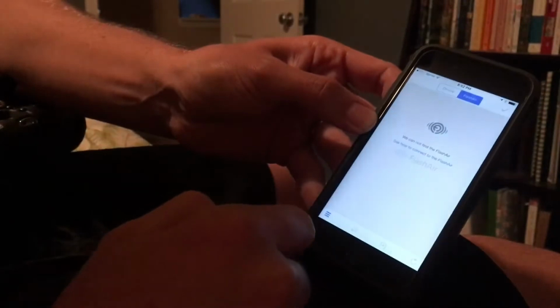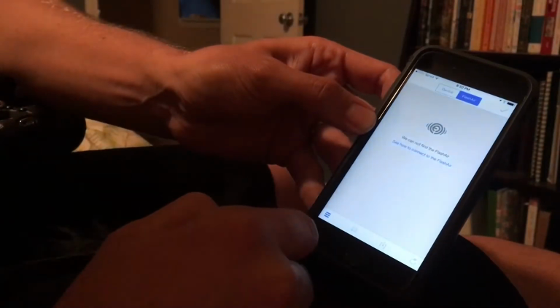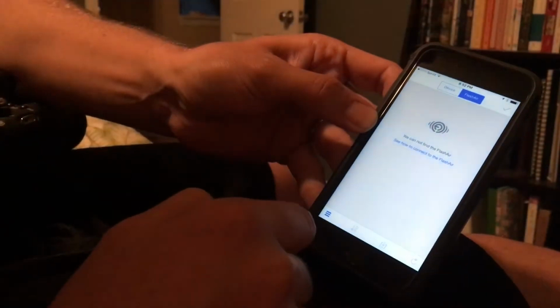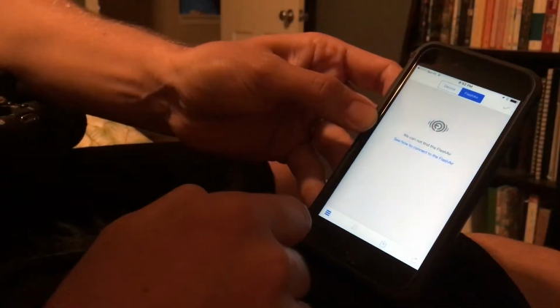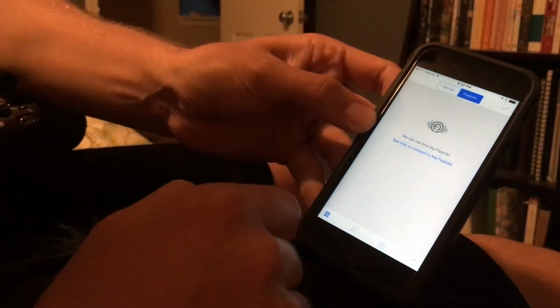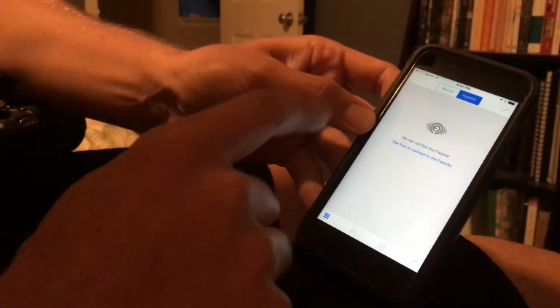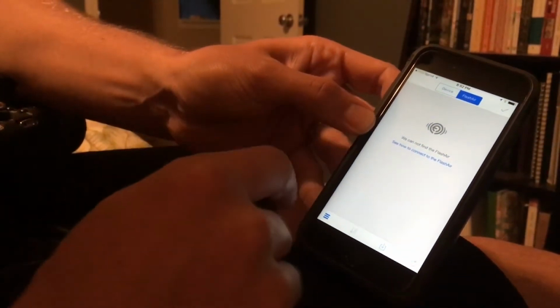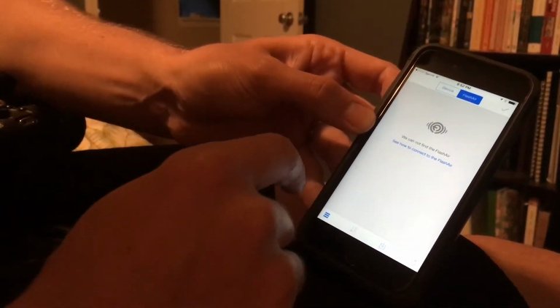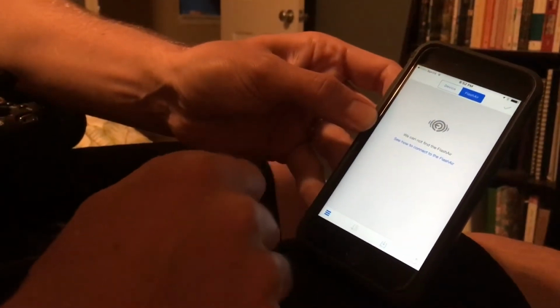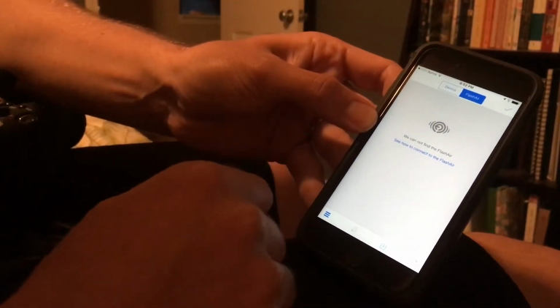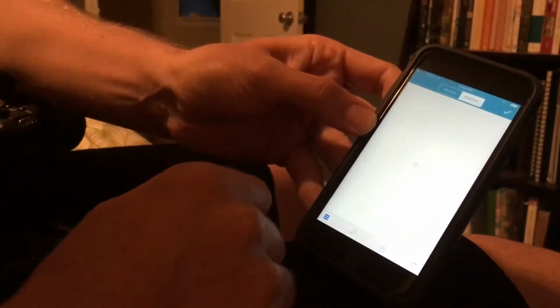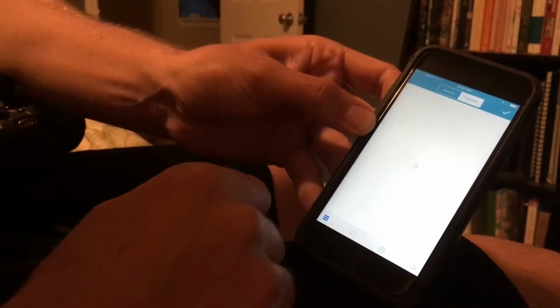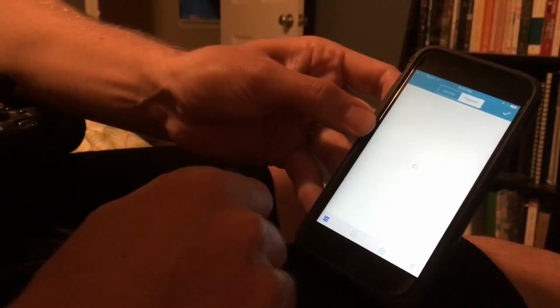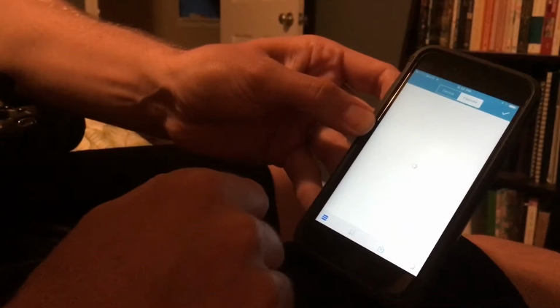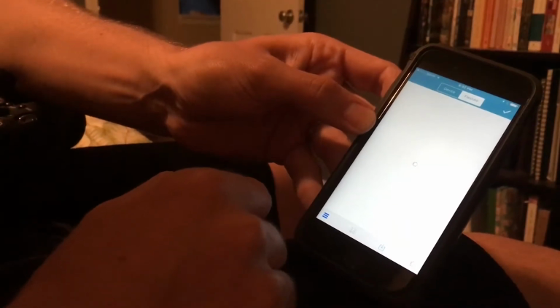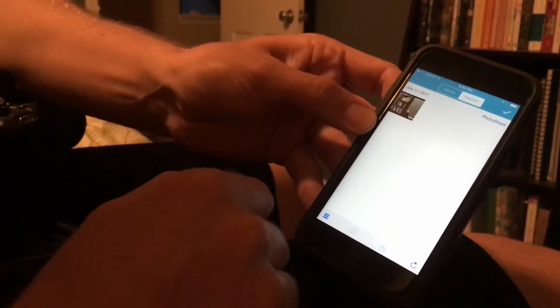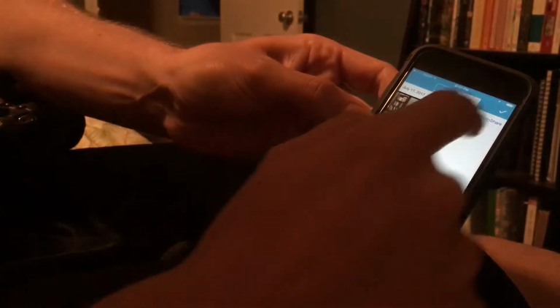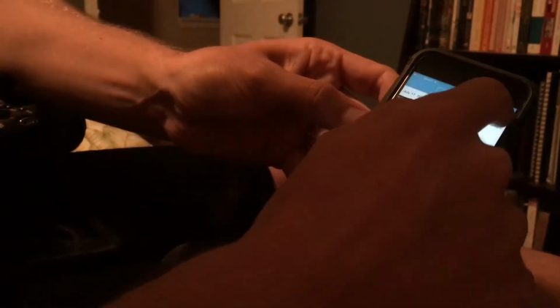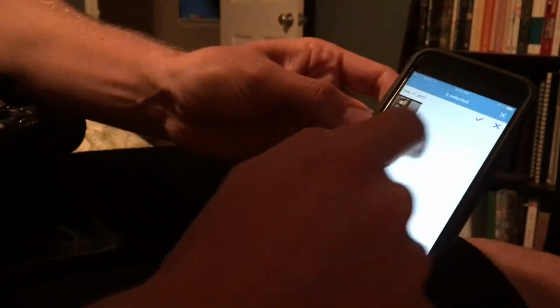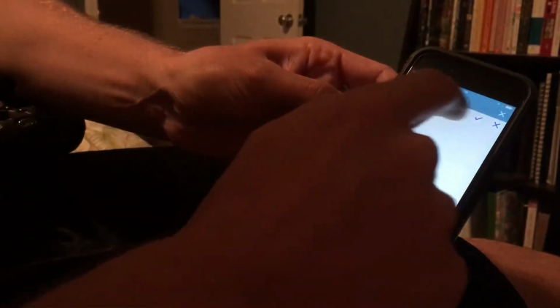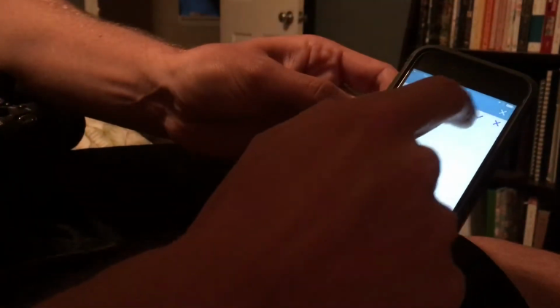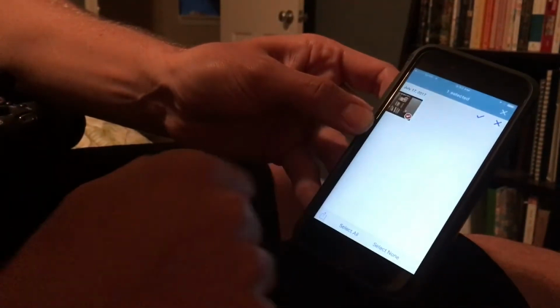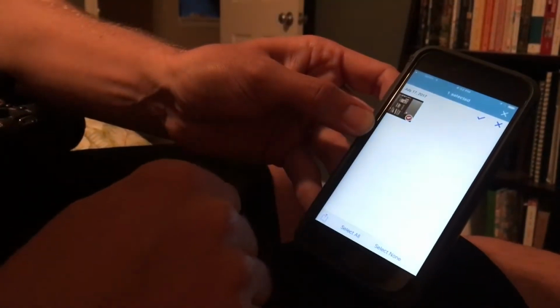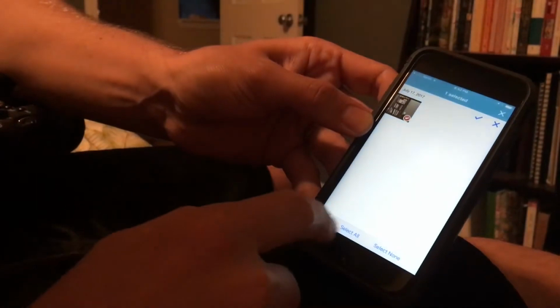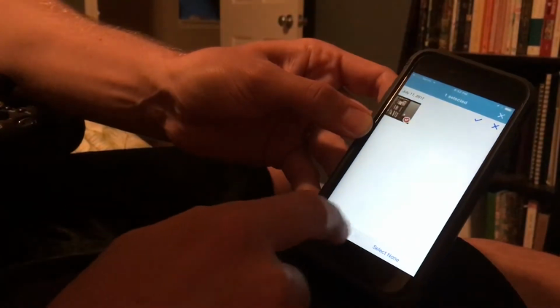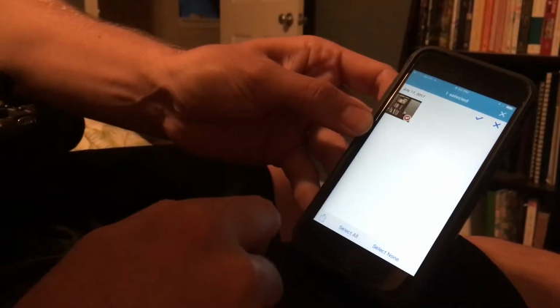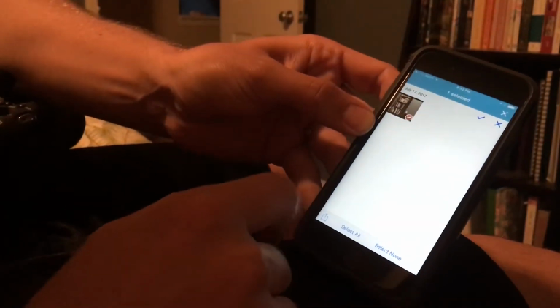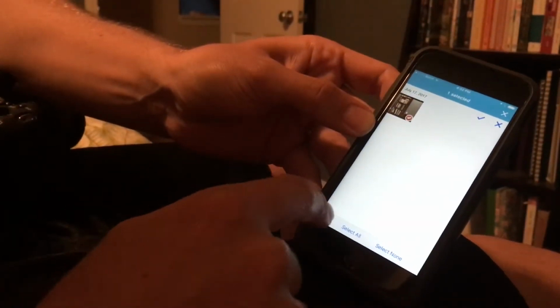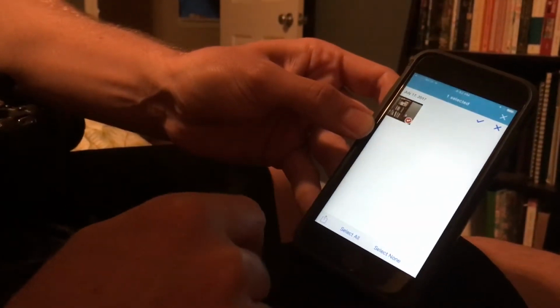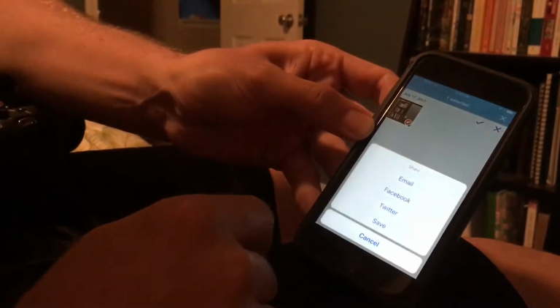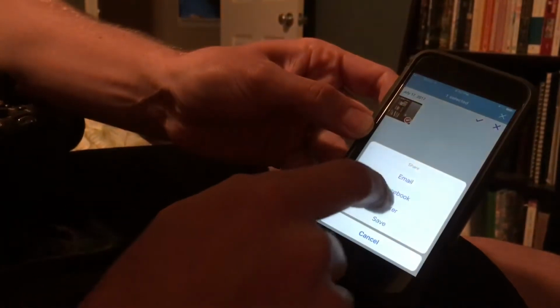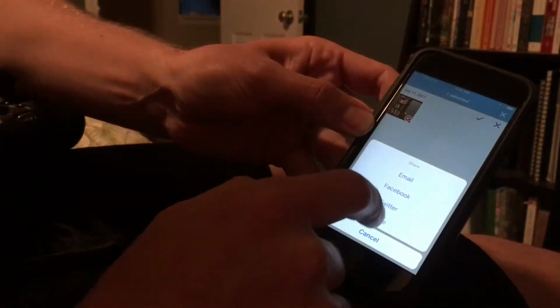After you wait just a second, the app will show up with the photo you just took. Press the check mark, select all, and then choose the Save button.